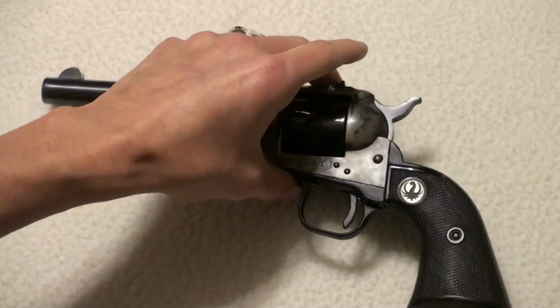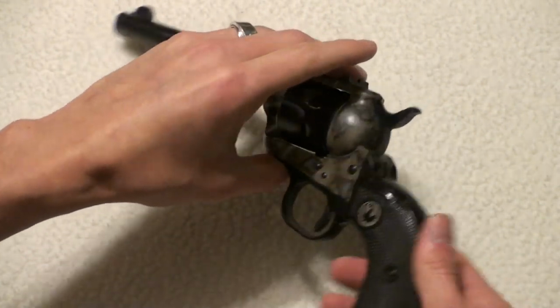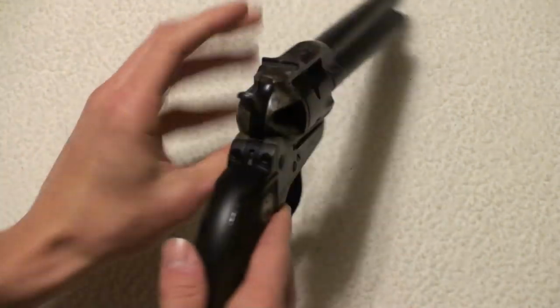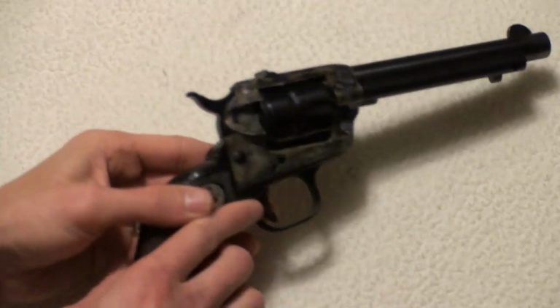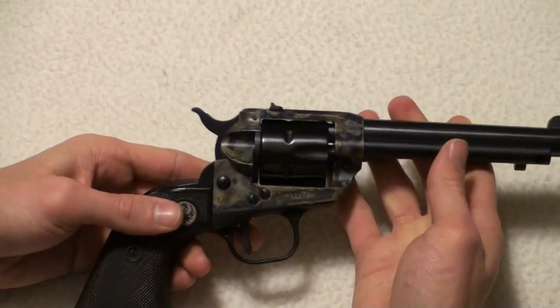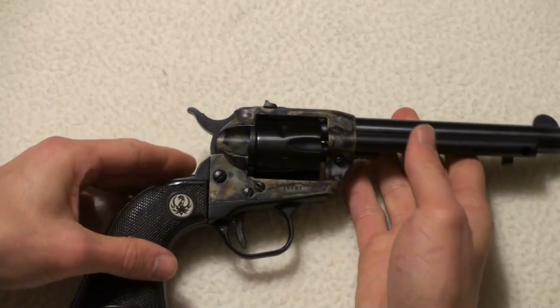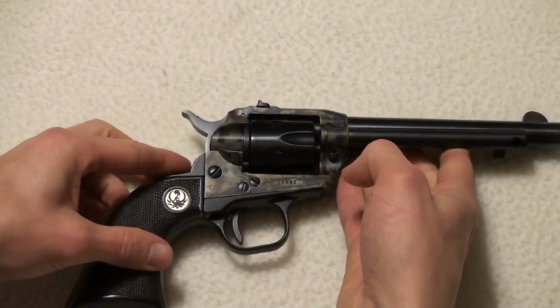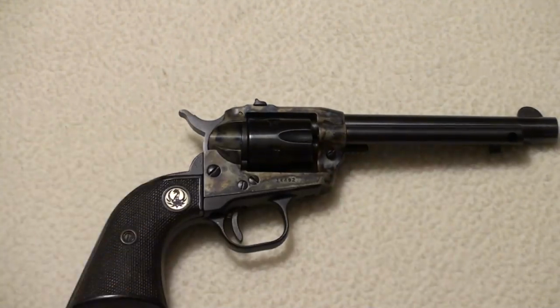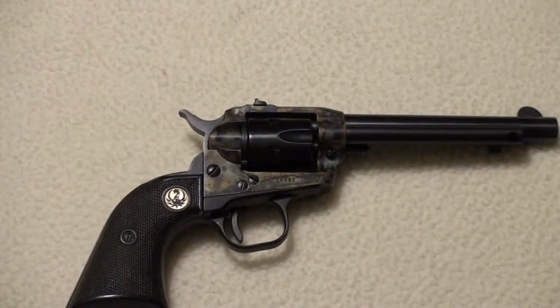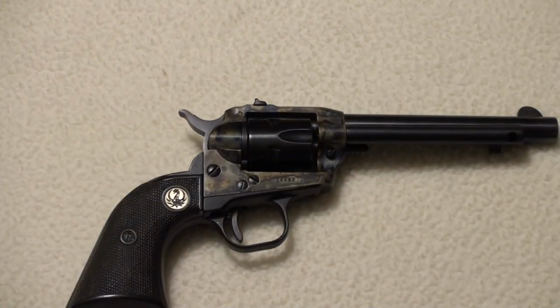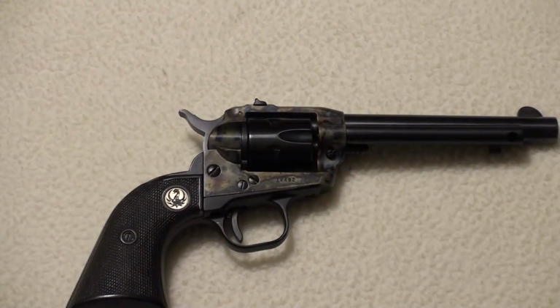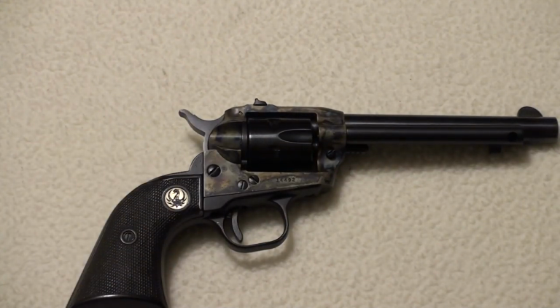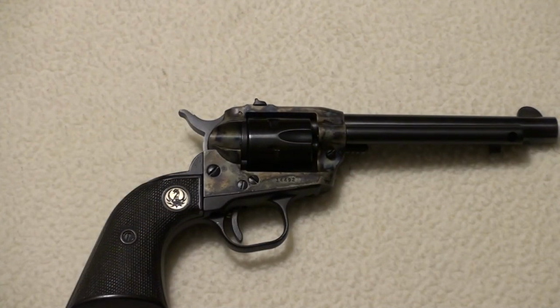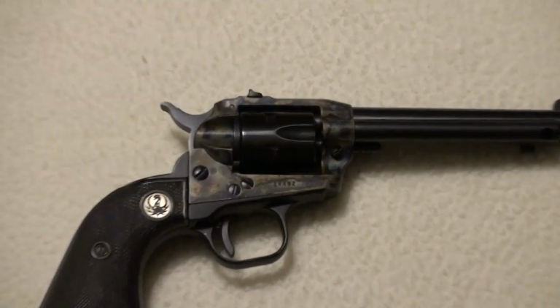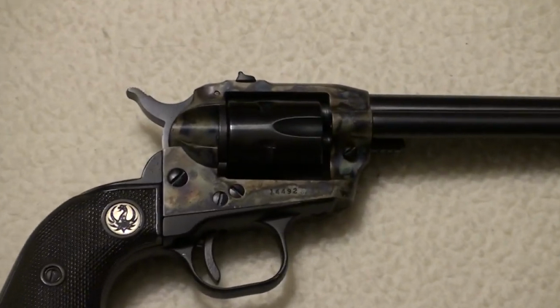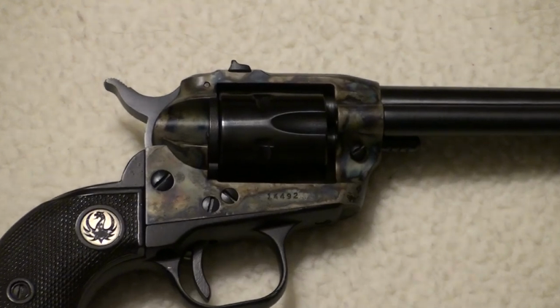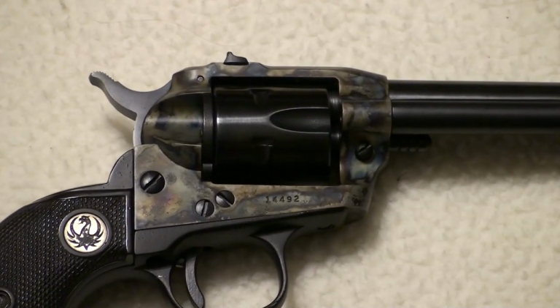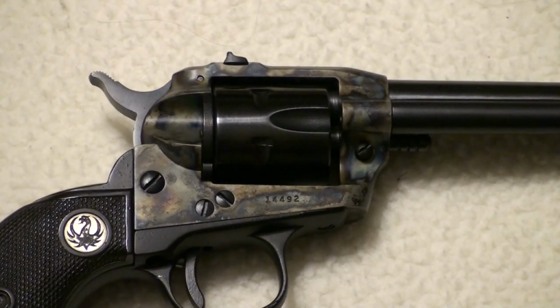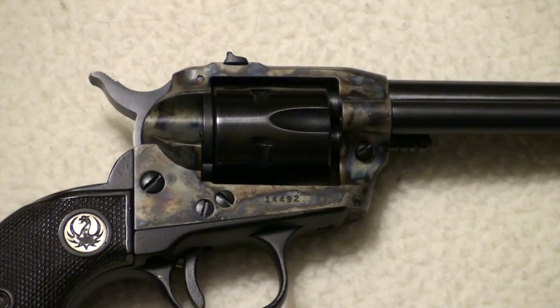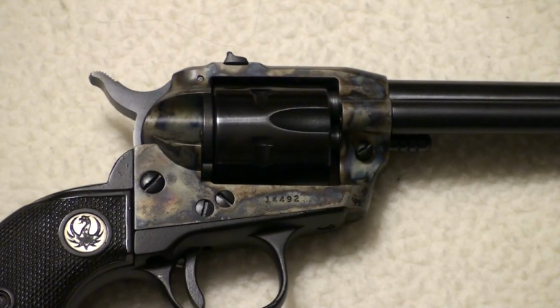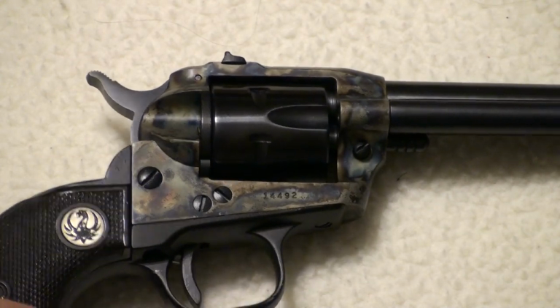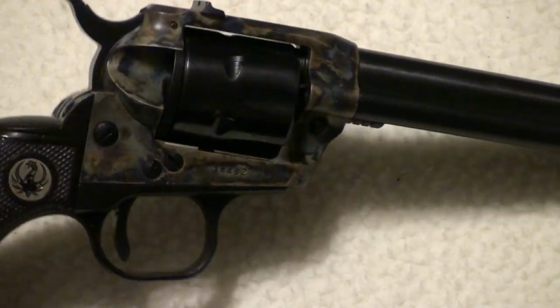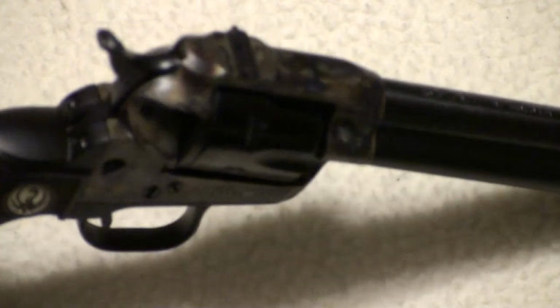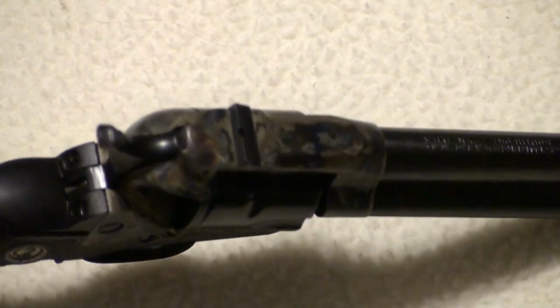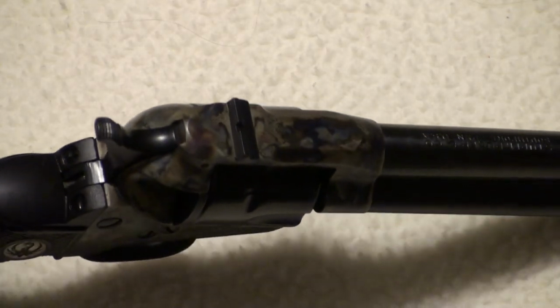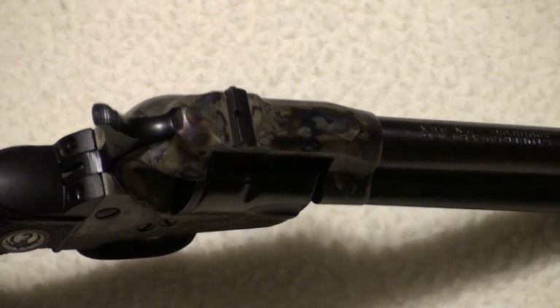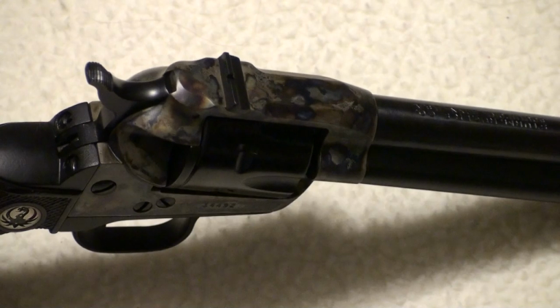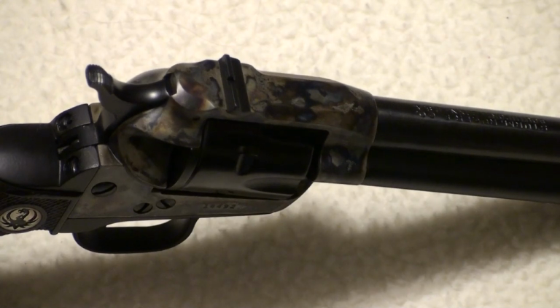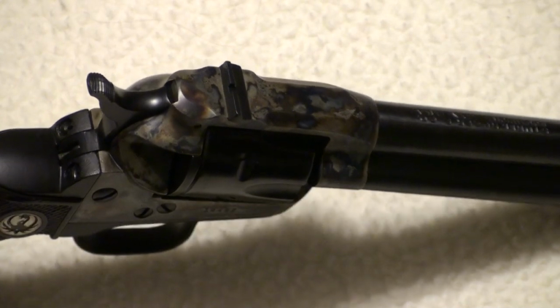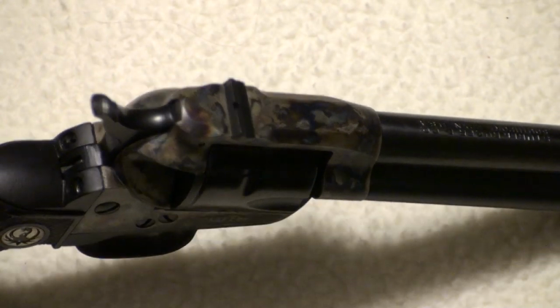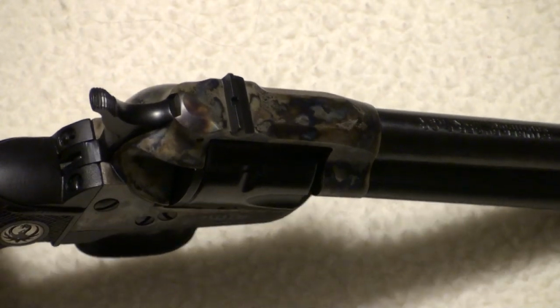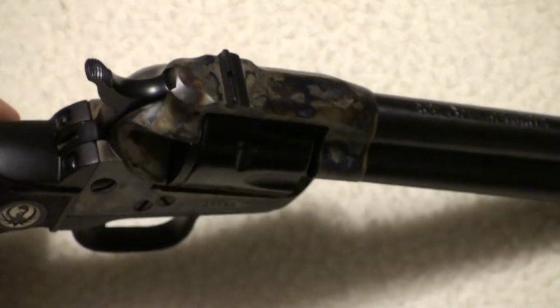Going over this real quick — give me a shot of the other side. Along the top, it's got fixed sights on it.